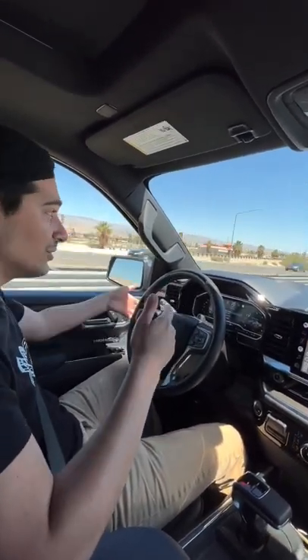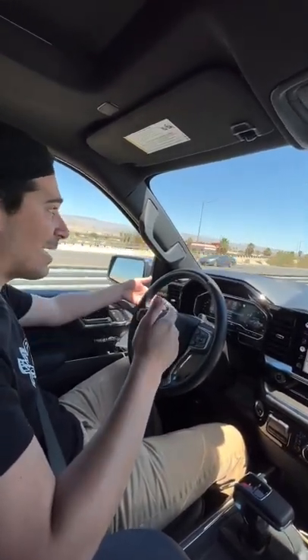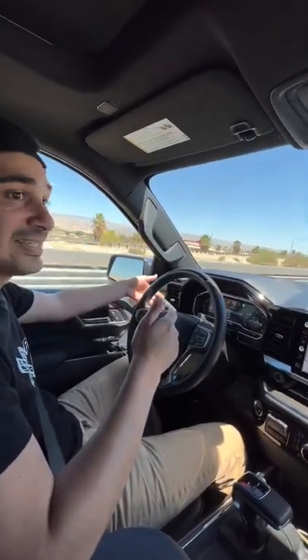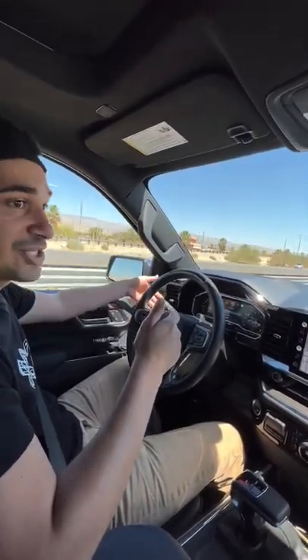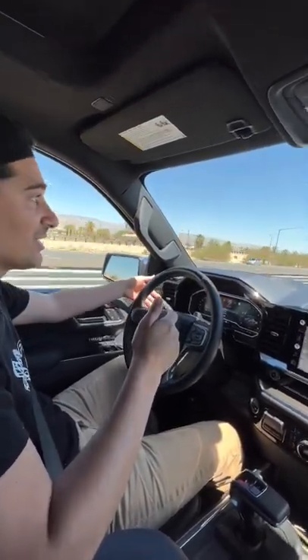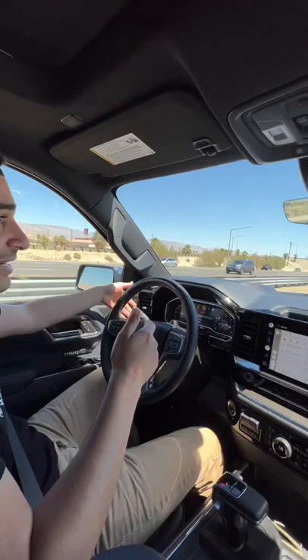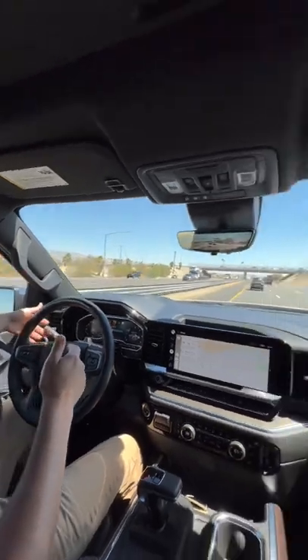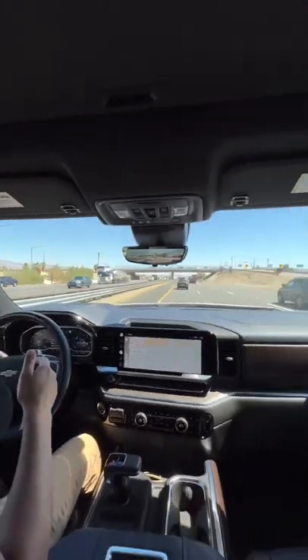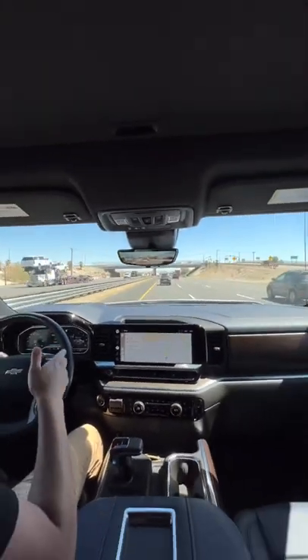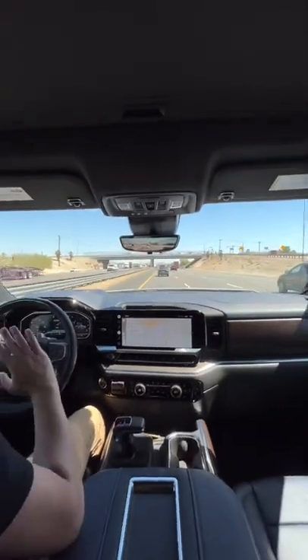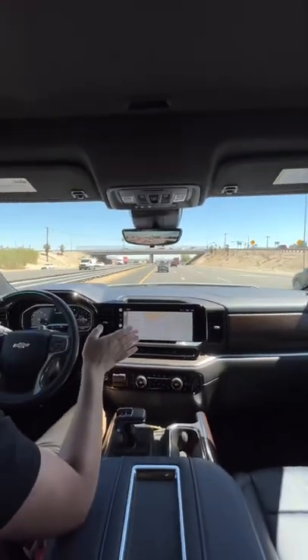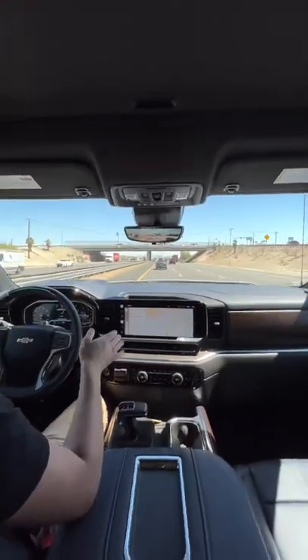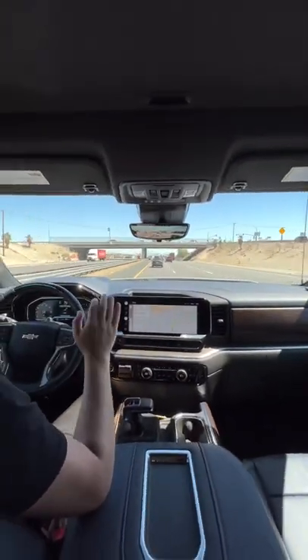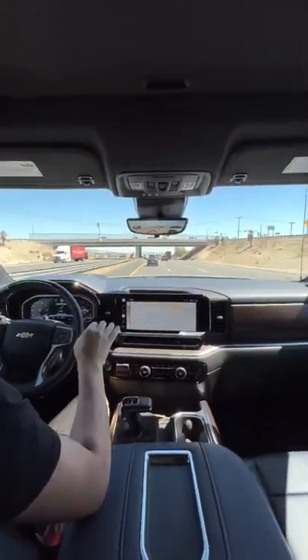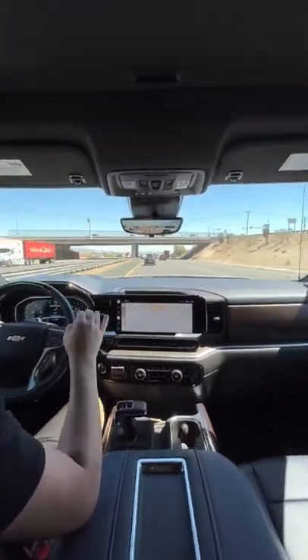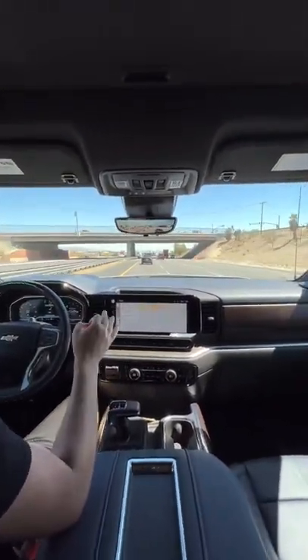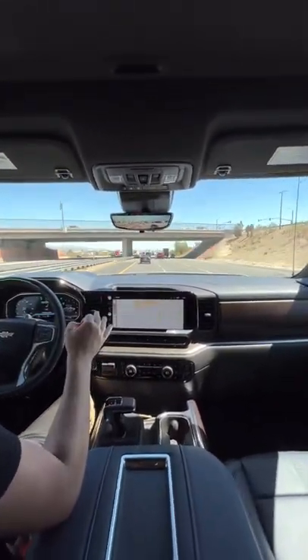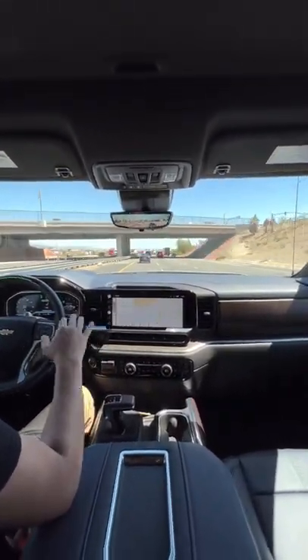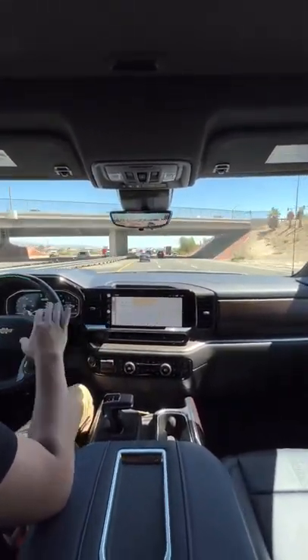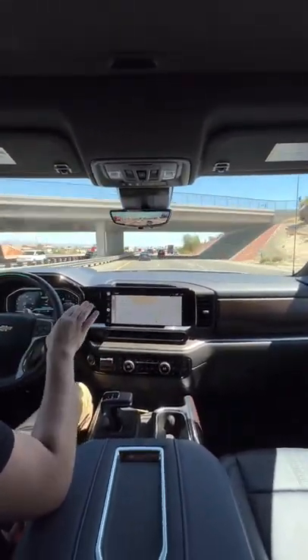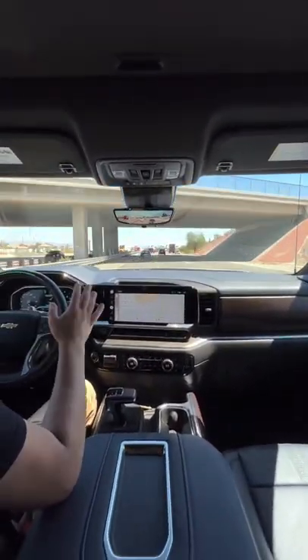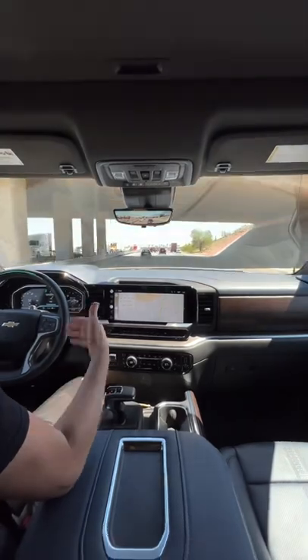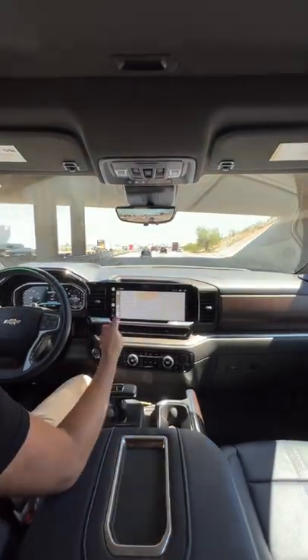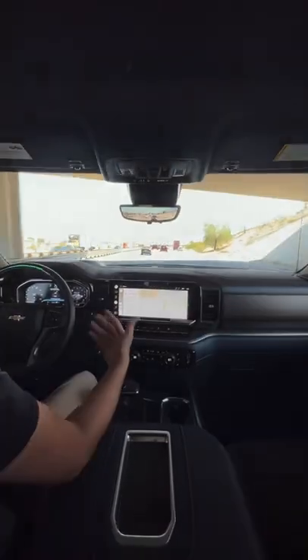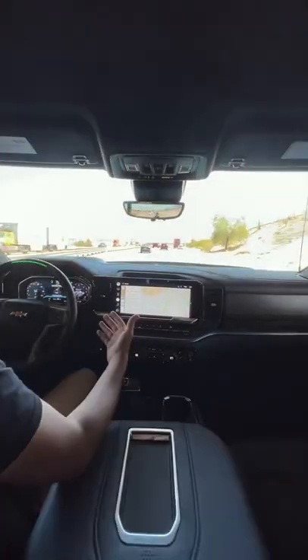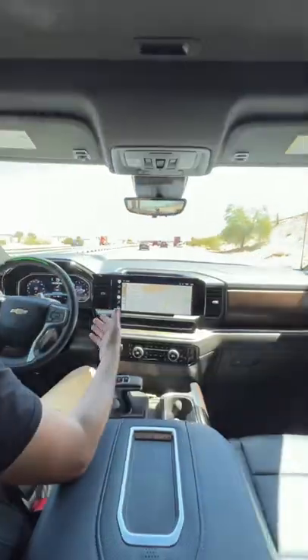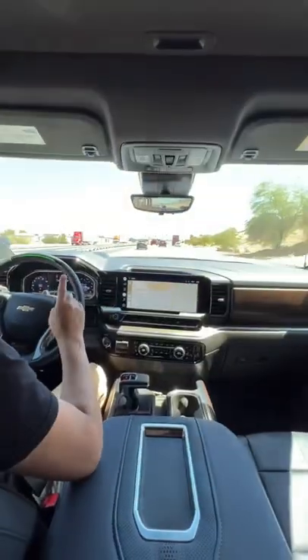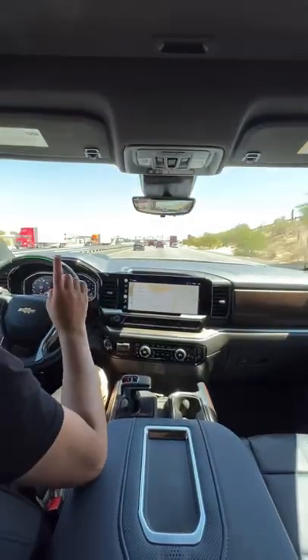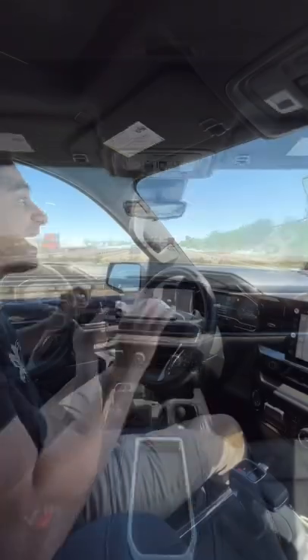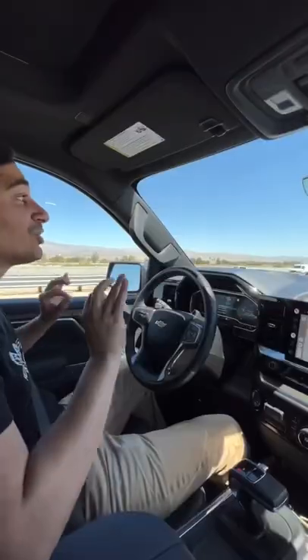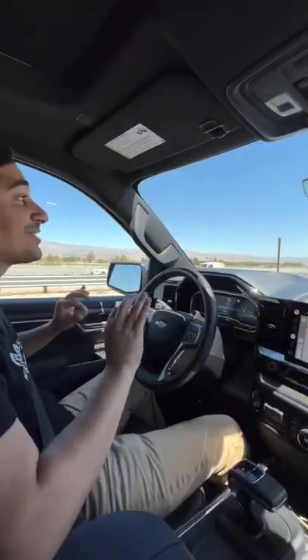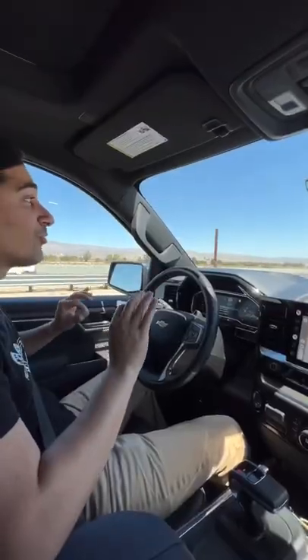One way, you can command it to change lanes — I can just press the turn signal and it'll go right, merge smoothly, center itself in the lane automatically, and find an opening if it needs to.